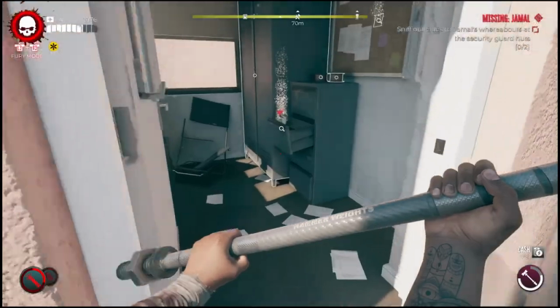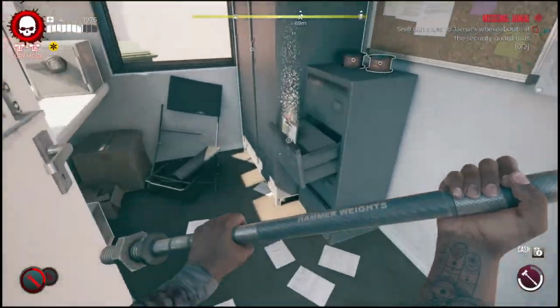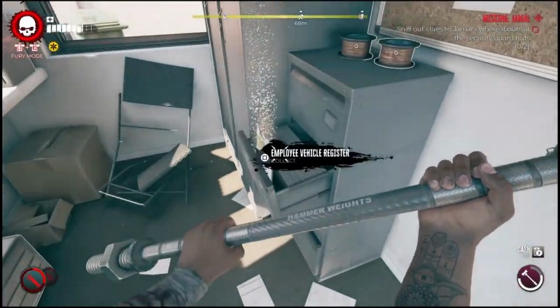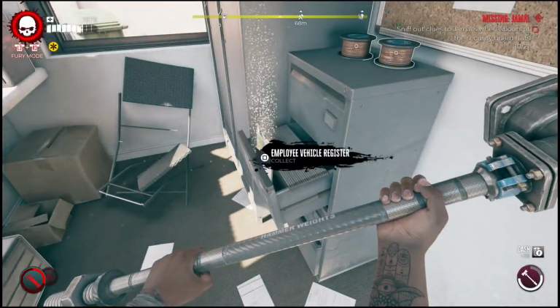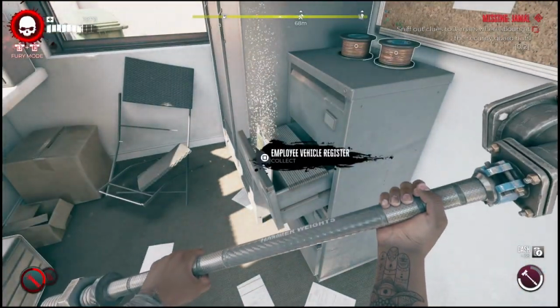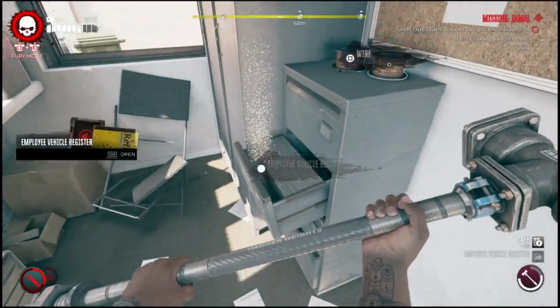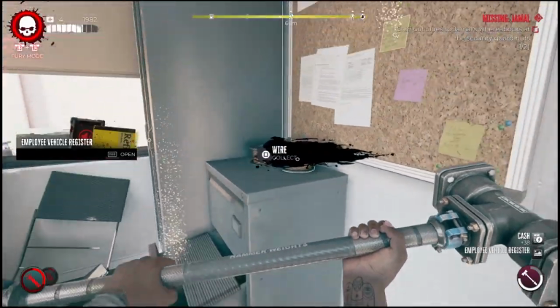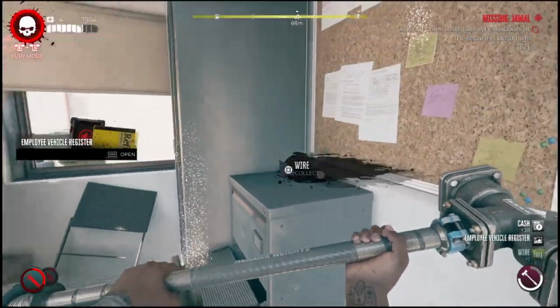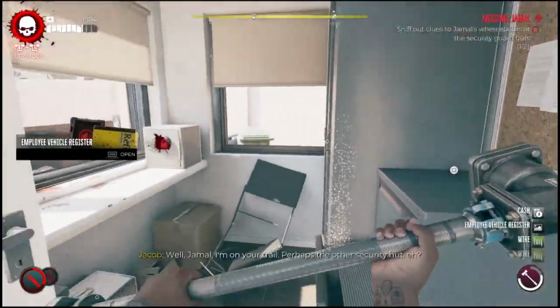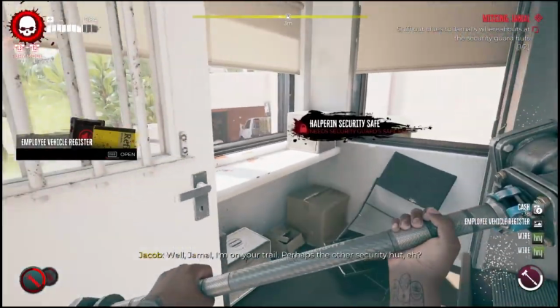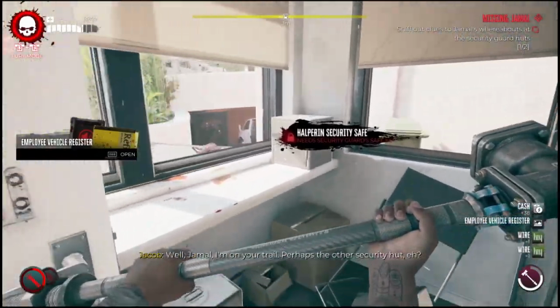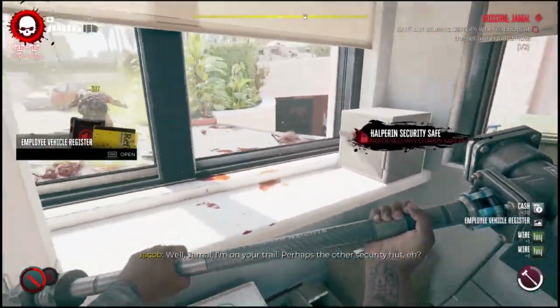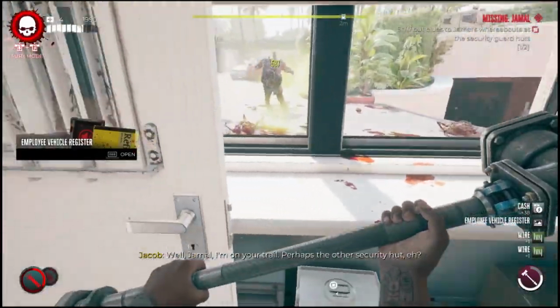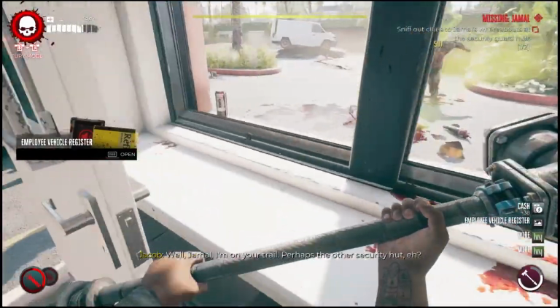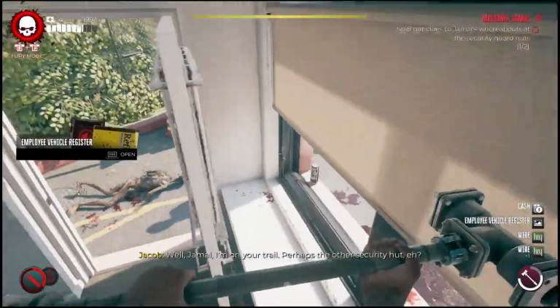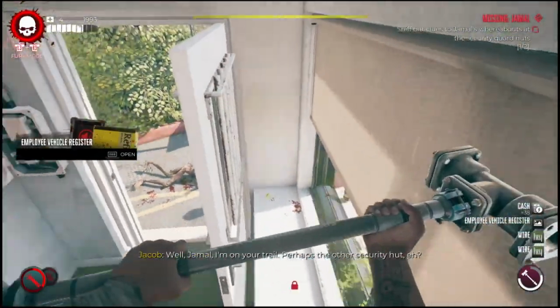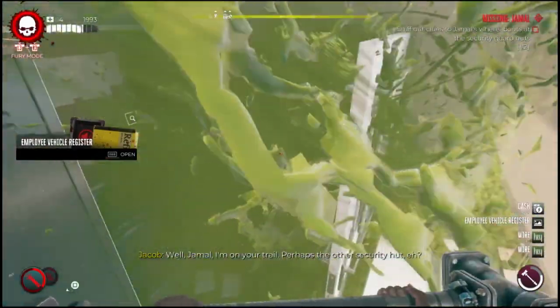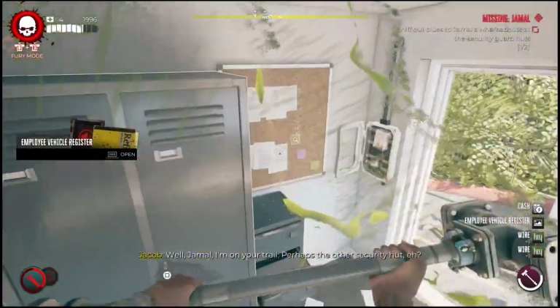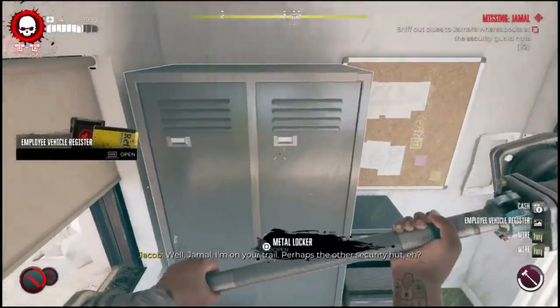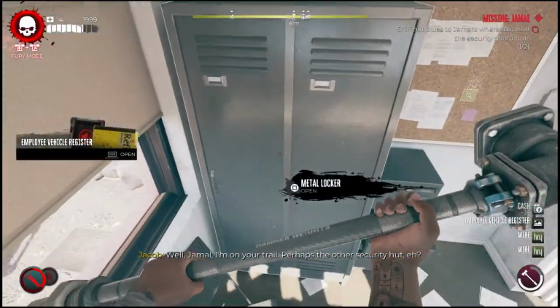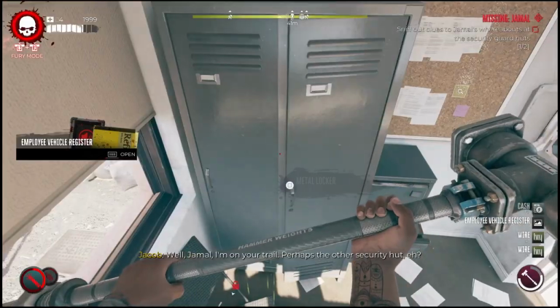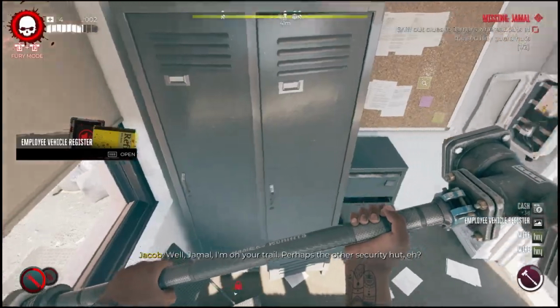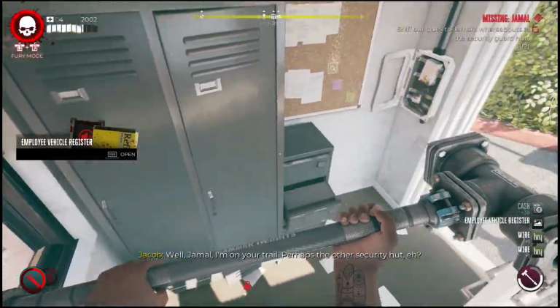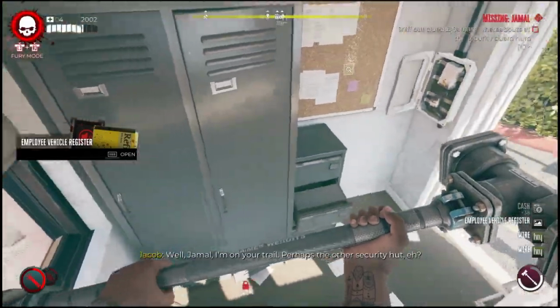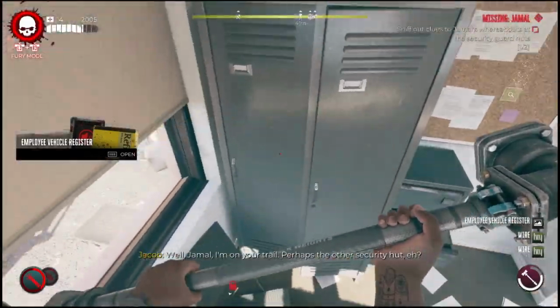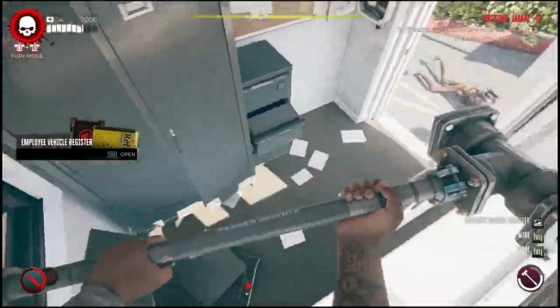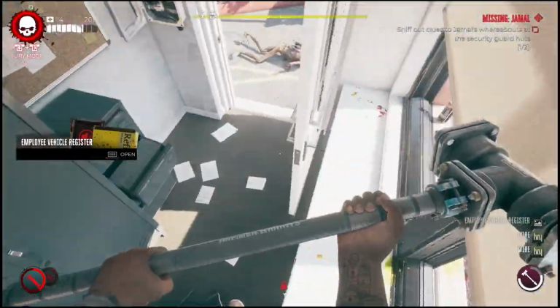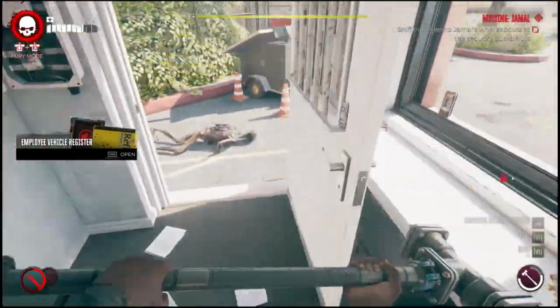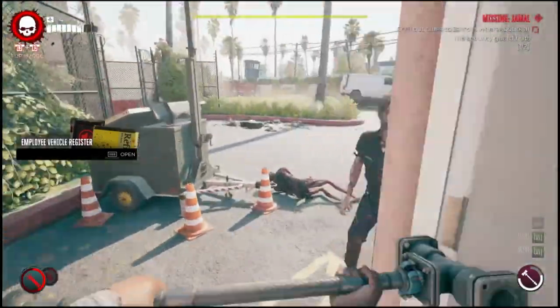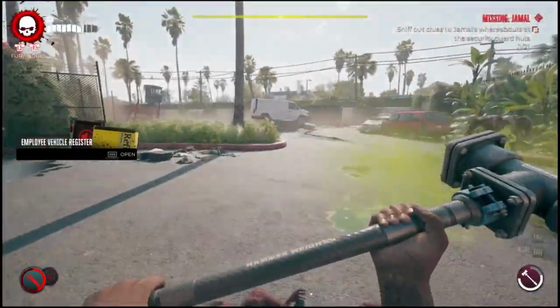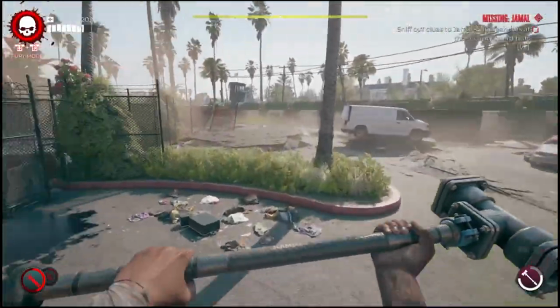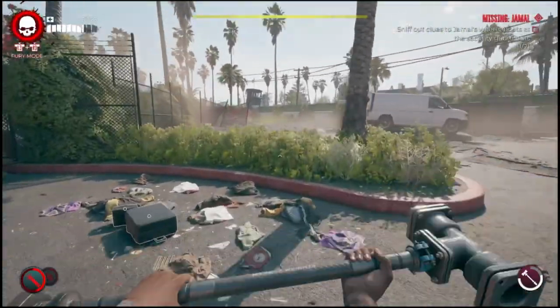Inside there will be a few clues you need to collect, so go ahead and collect those. After this, it will tell you to go over to a second guard shack, which is located around the corner.